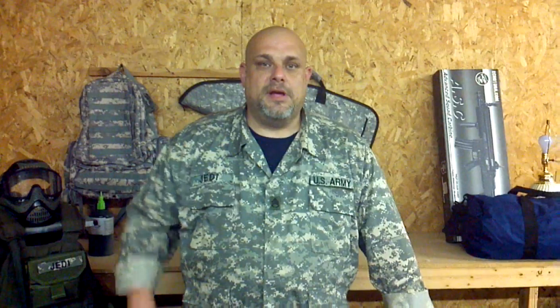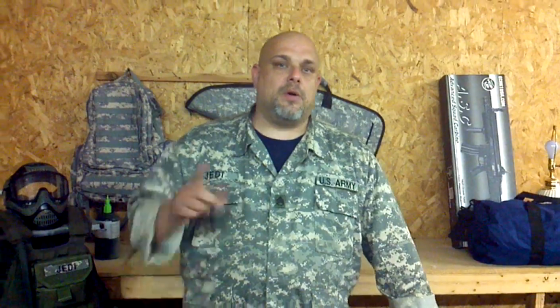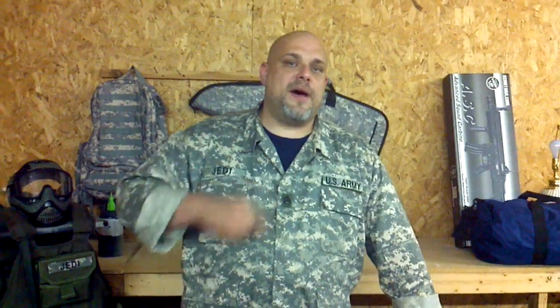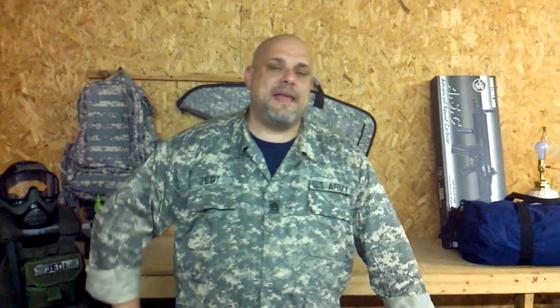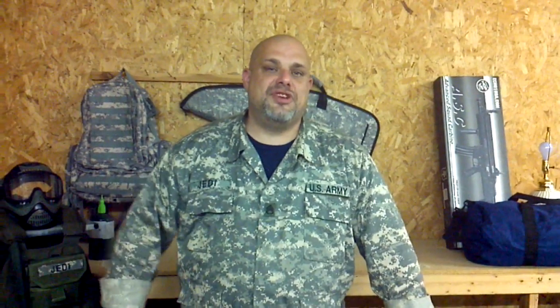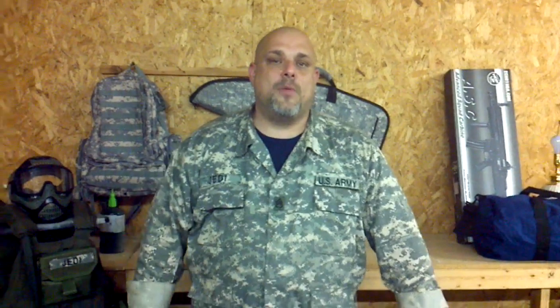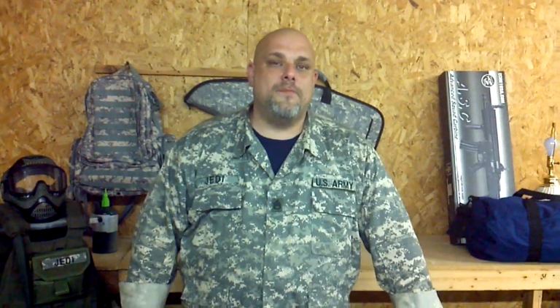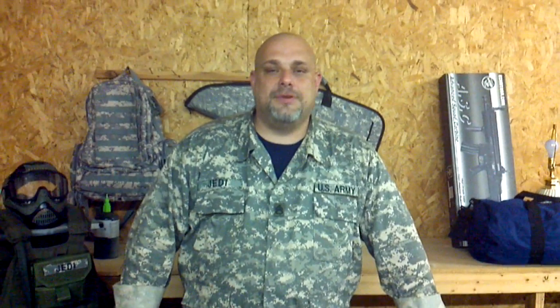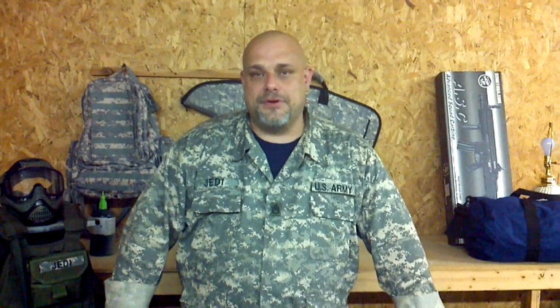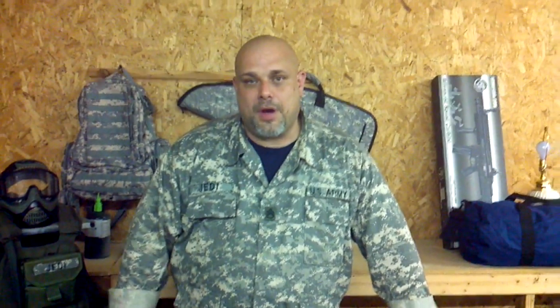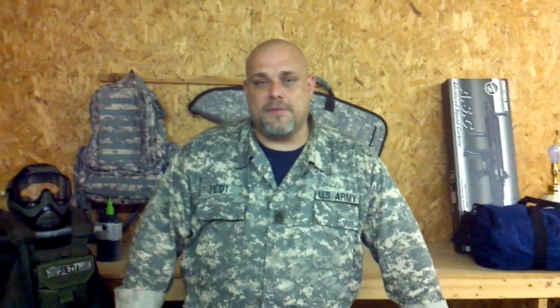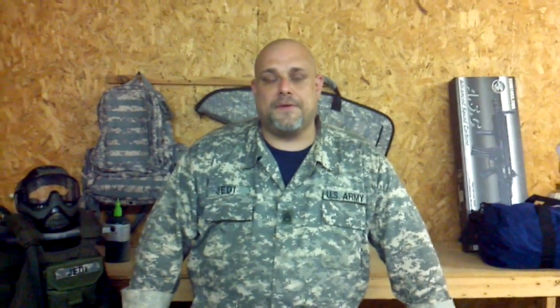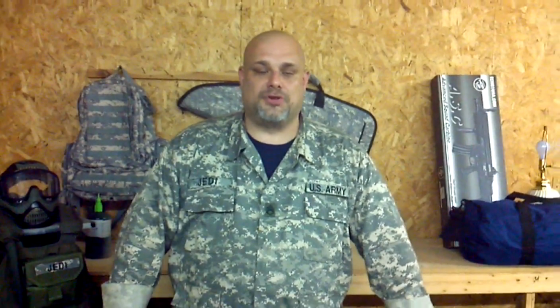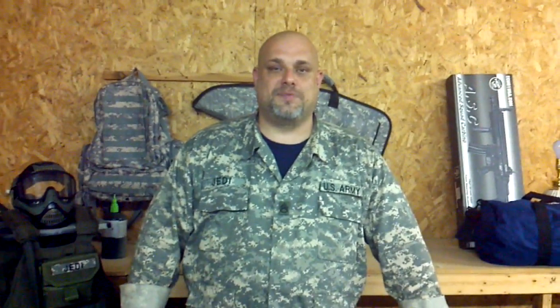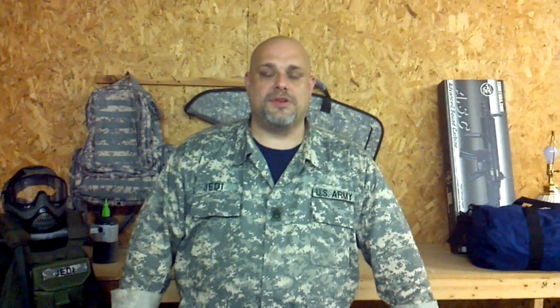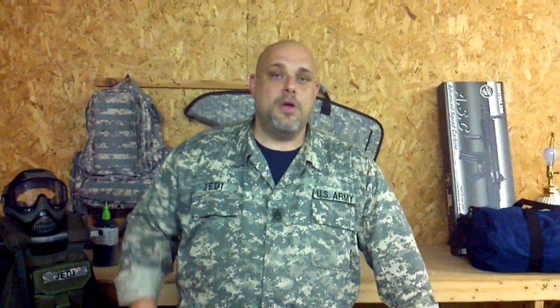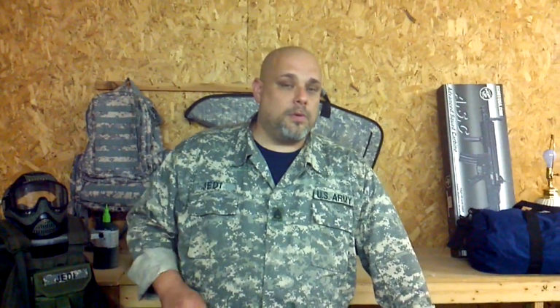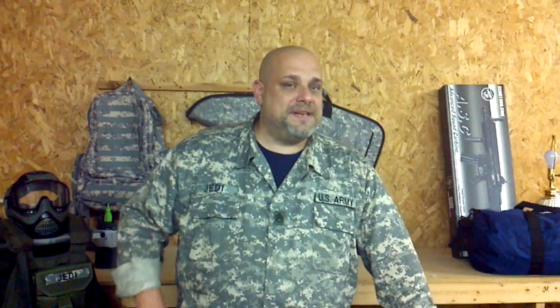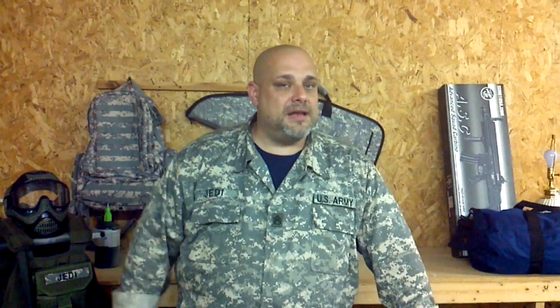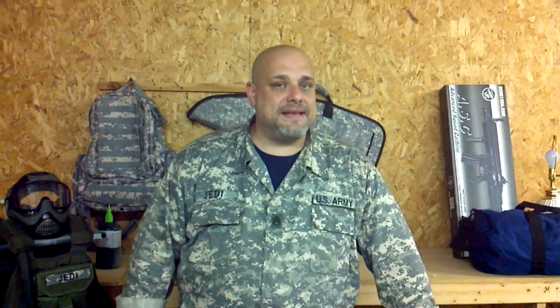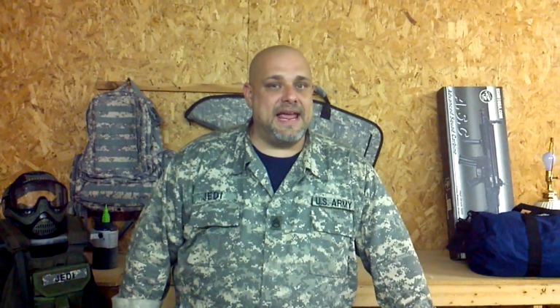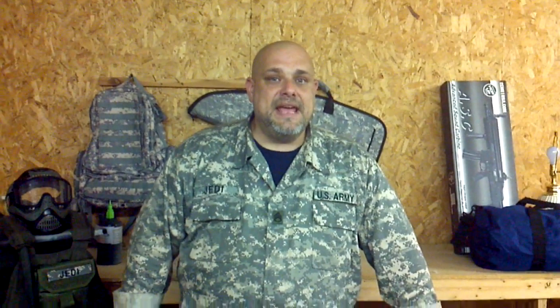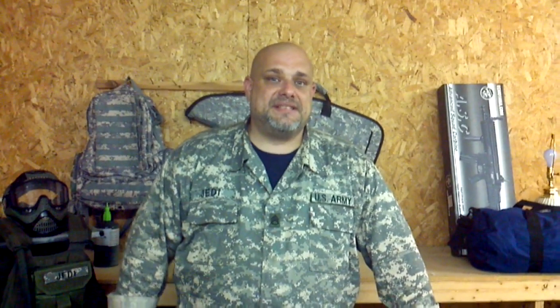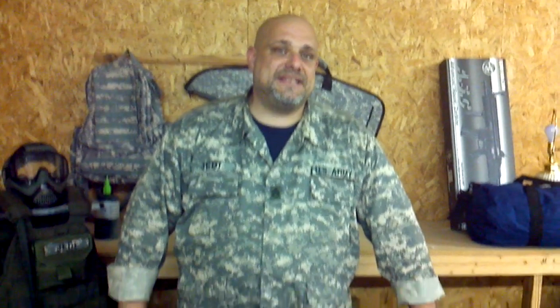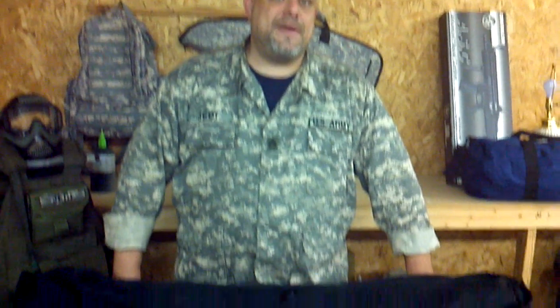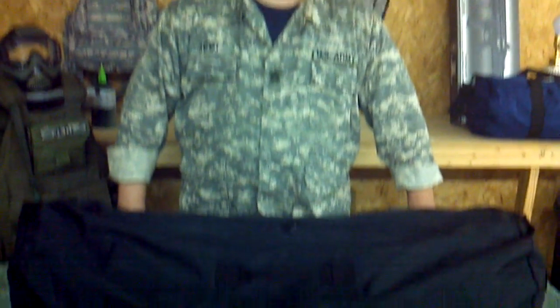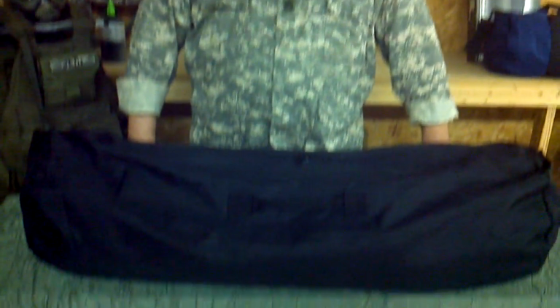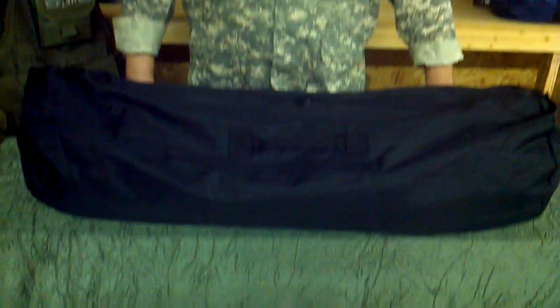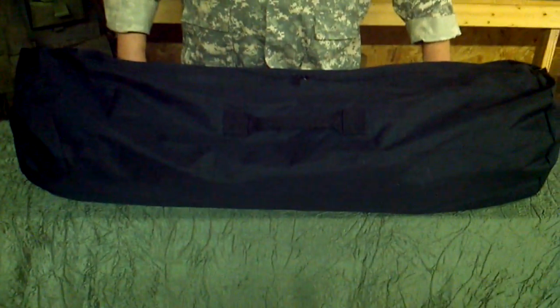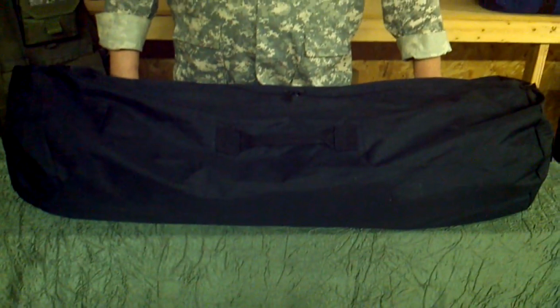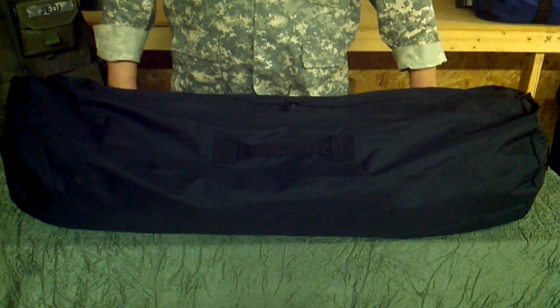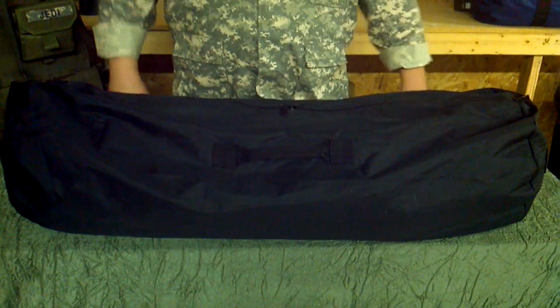Hello everybody, my name is Jedi and welcome back to another new product overview from Northstar Sports. What we're going to be talking about today is a 16x40 enlarged gear bag from Northstar.